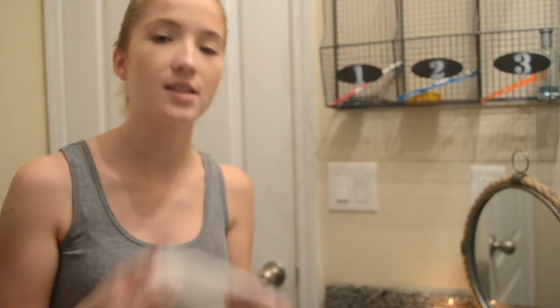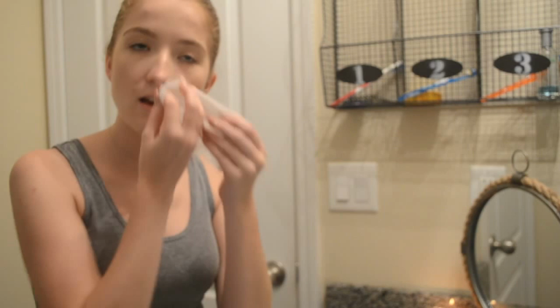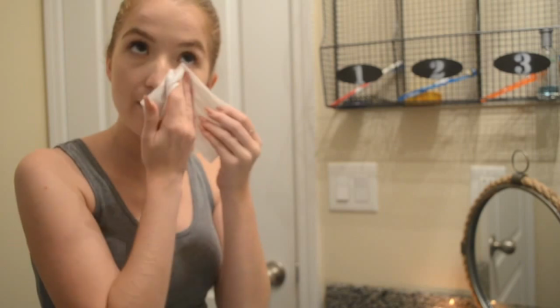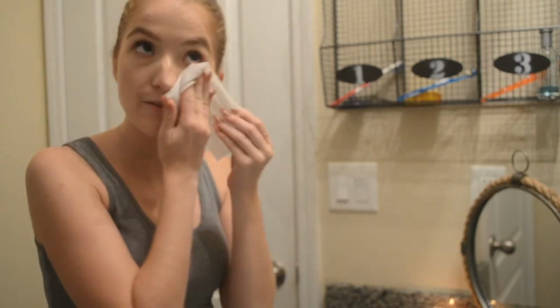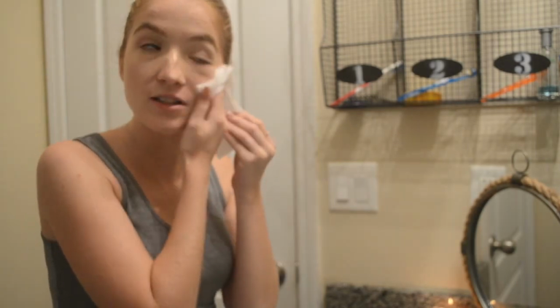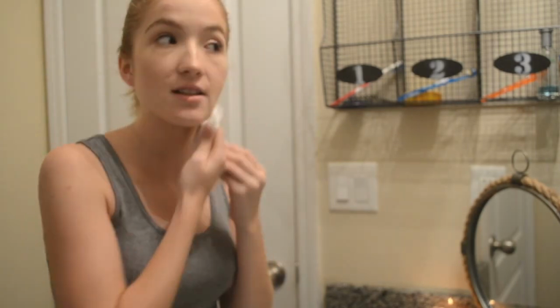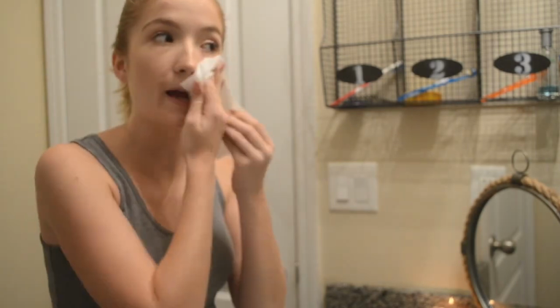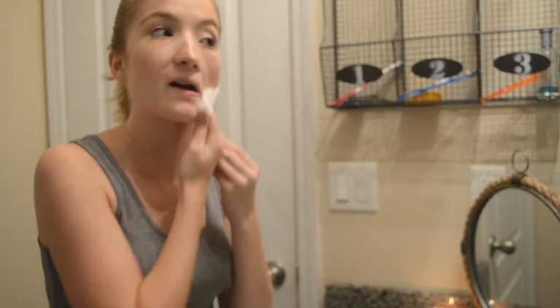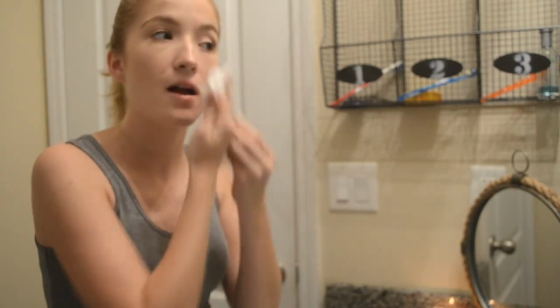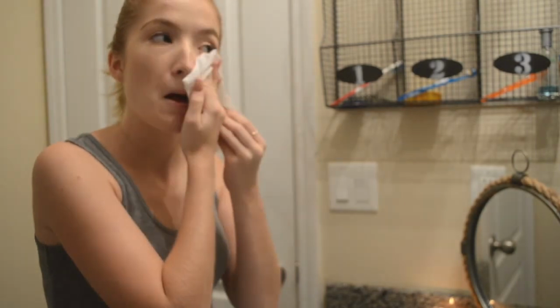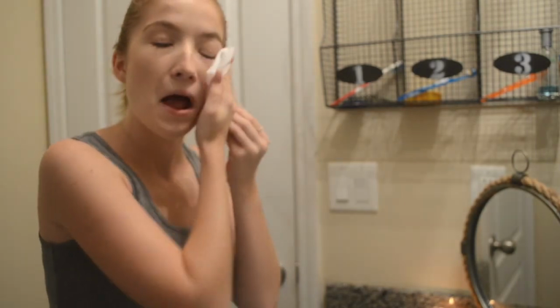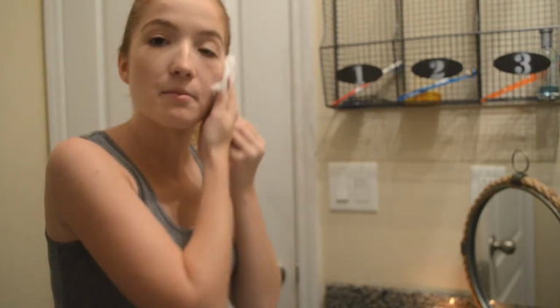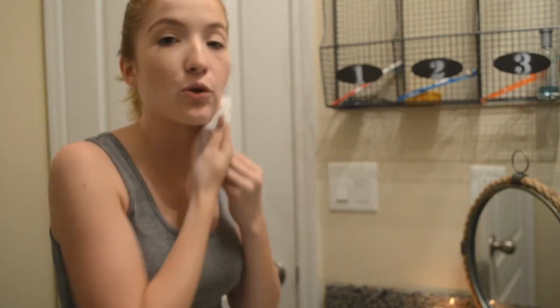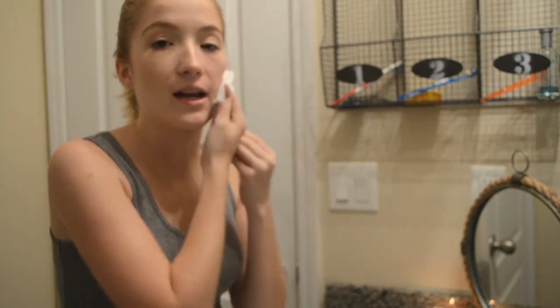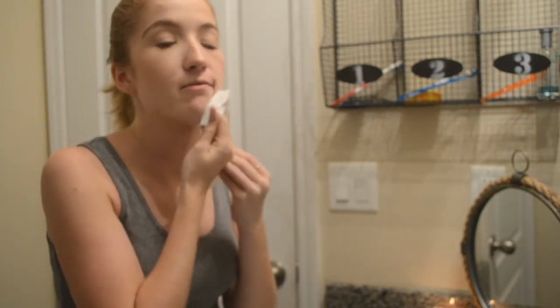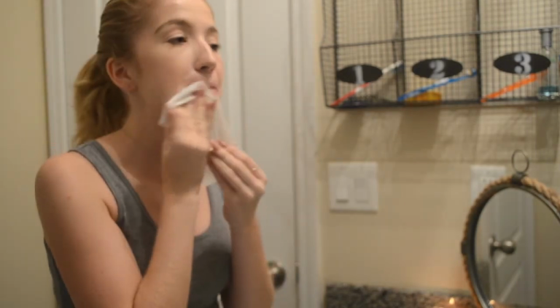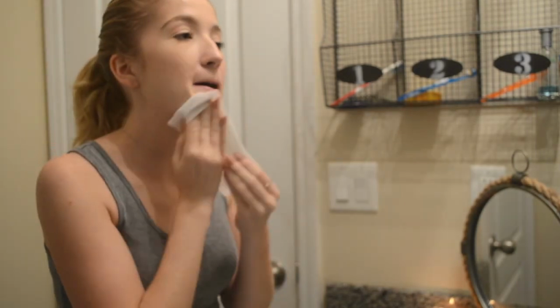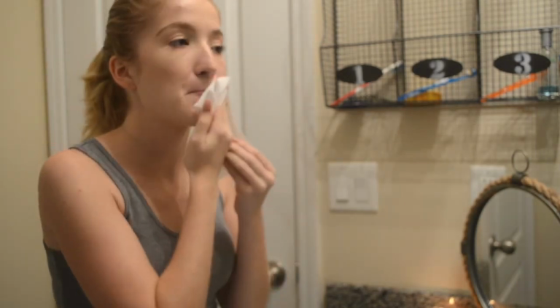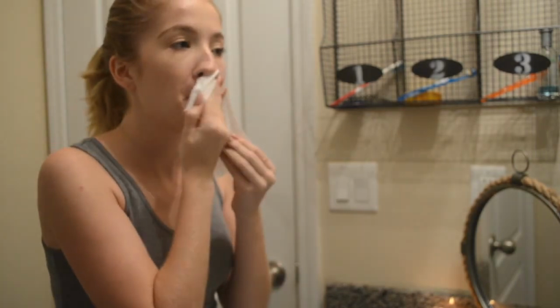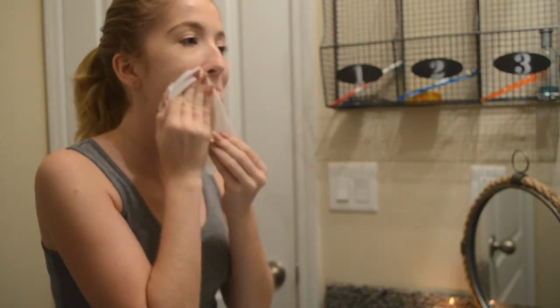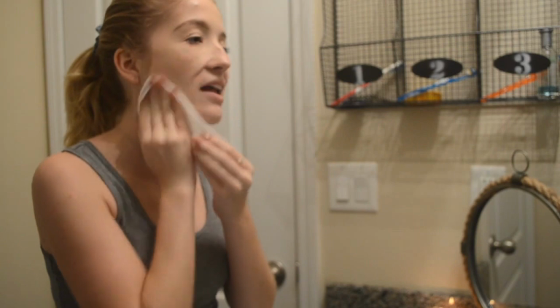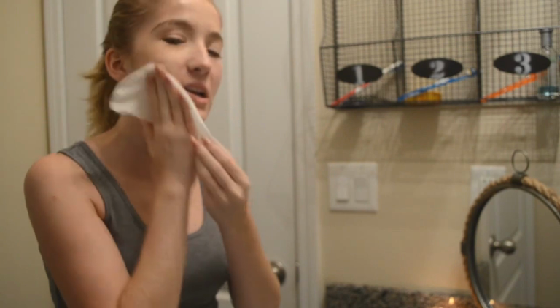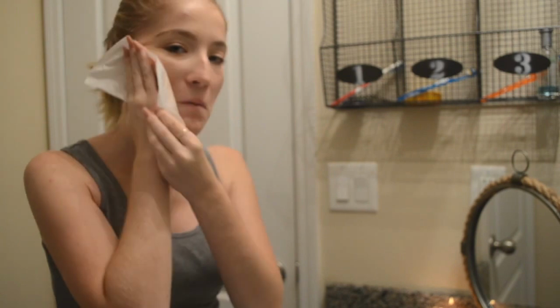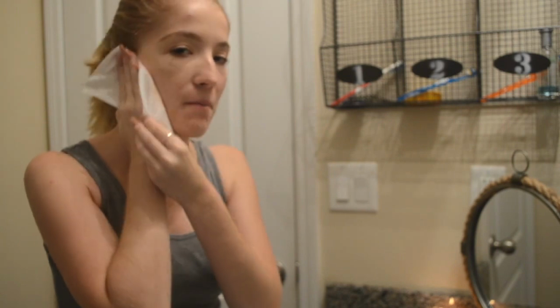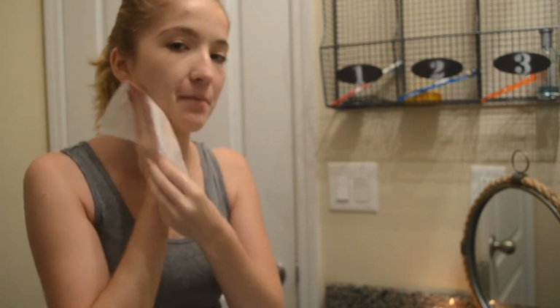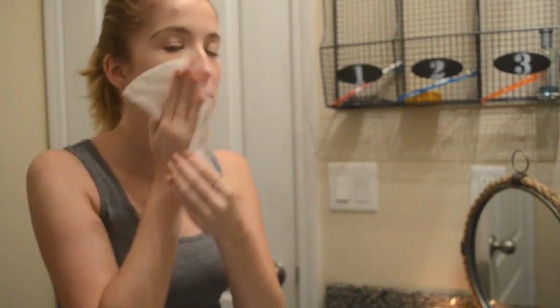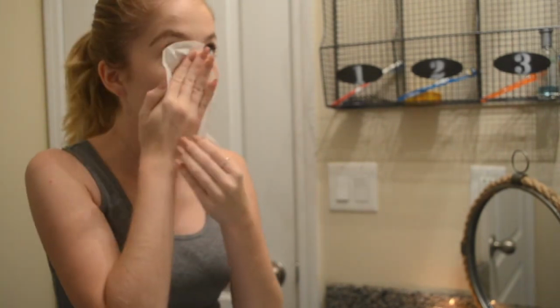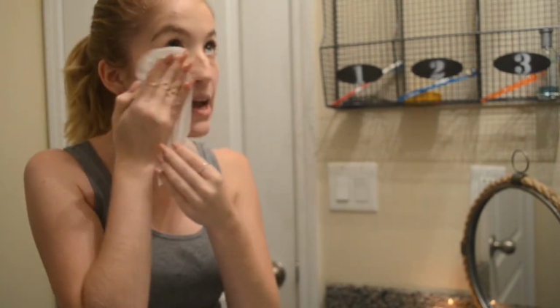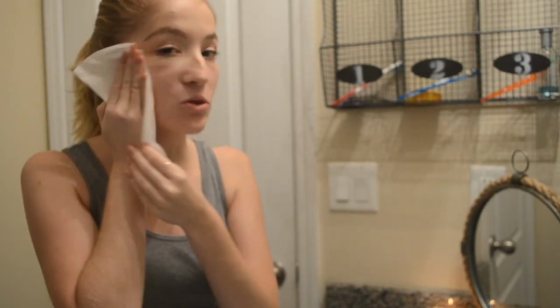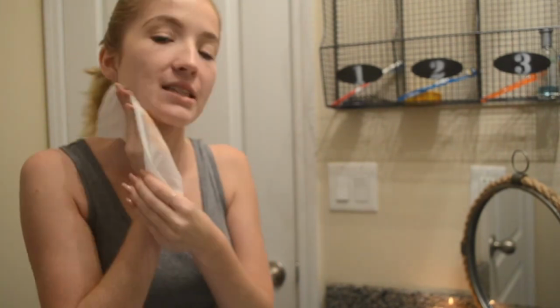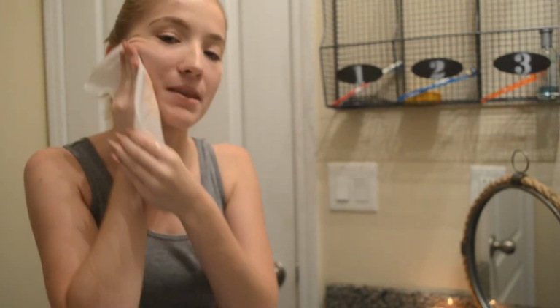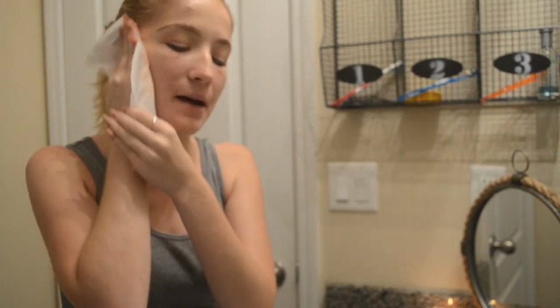First, I'm going to be starting with a makeup wipe just to take off the first layer and the majority of my makeup. But if I did not wear makeup that specific day, I will just skip this step.